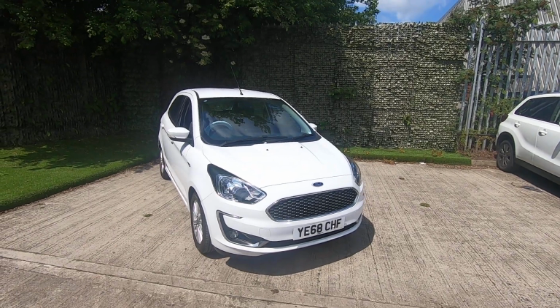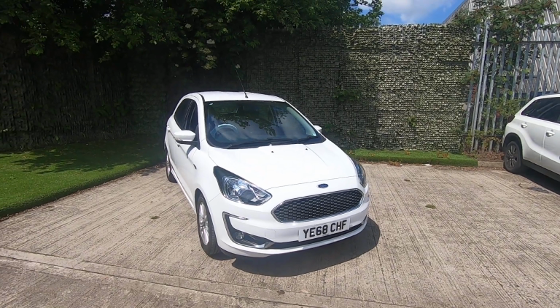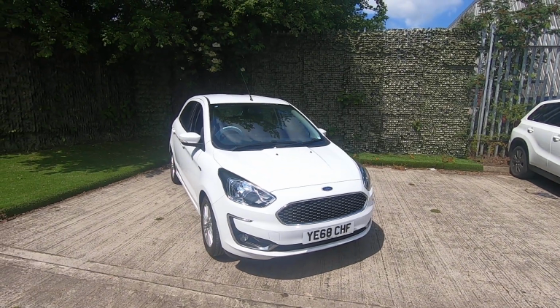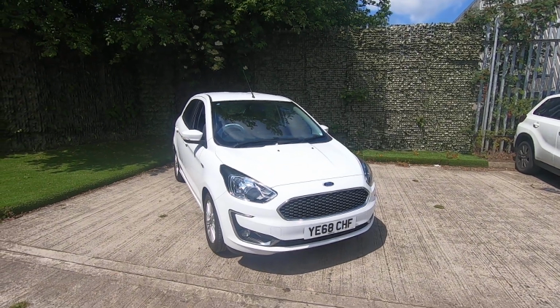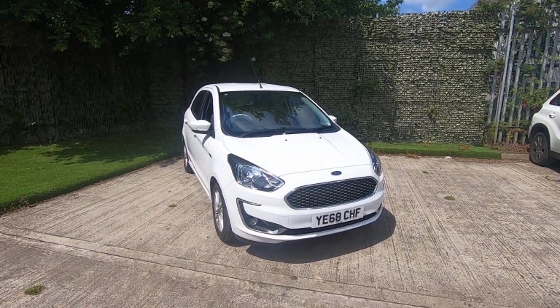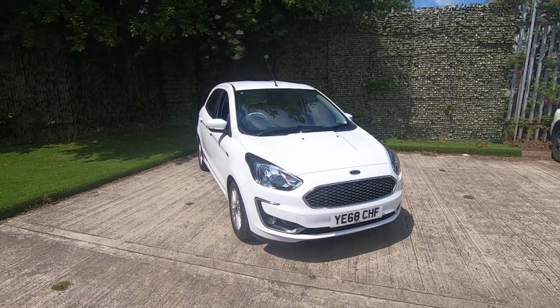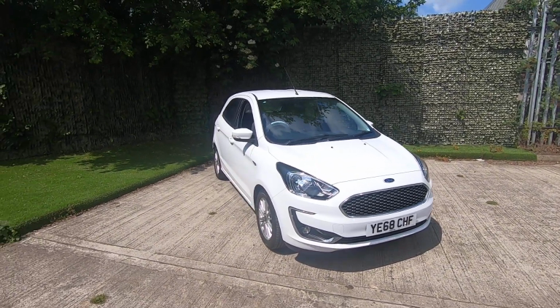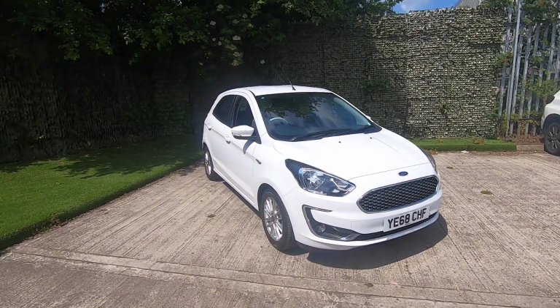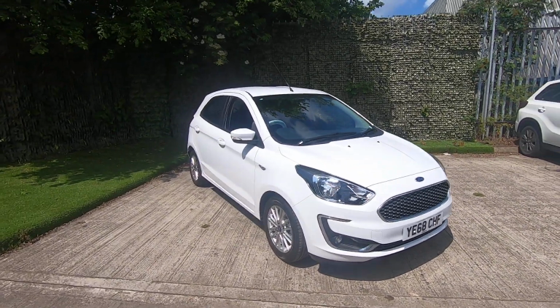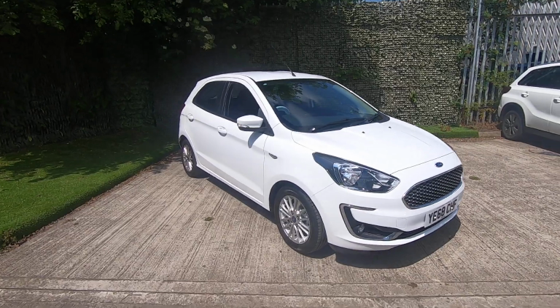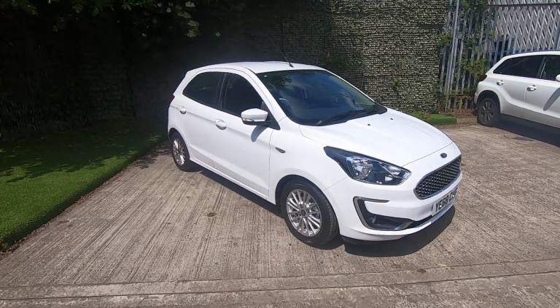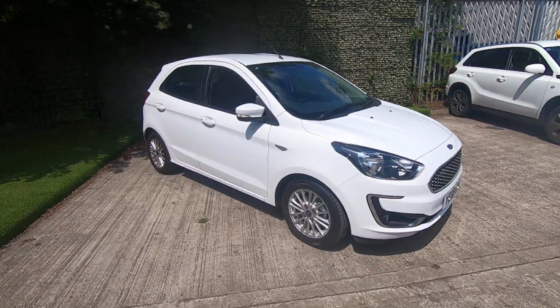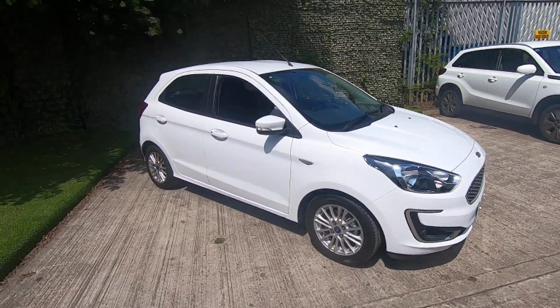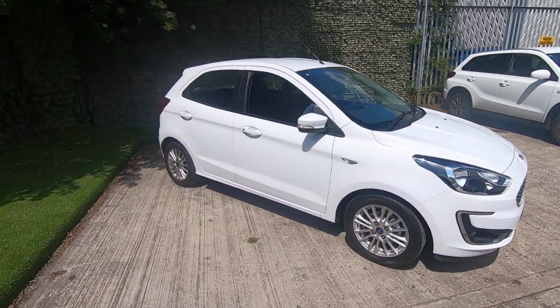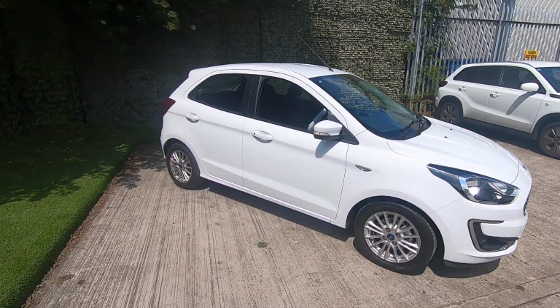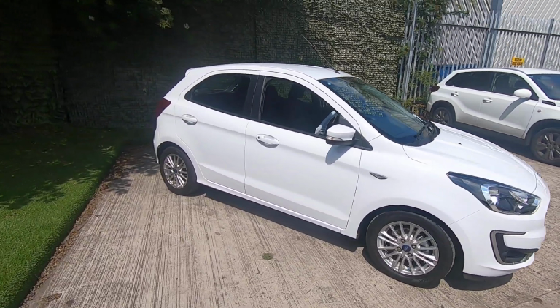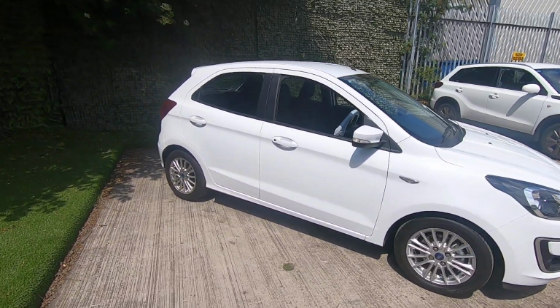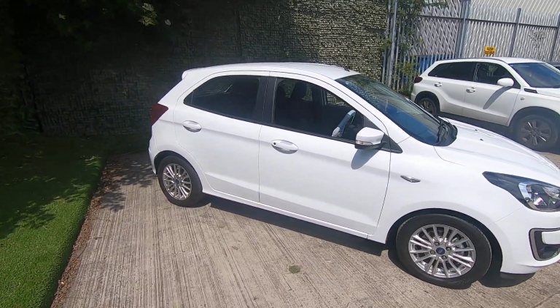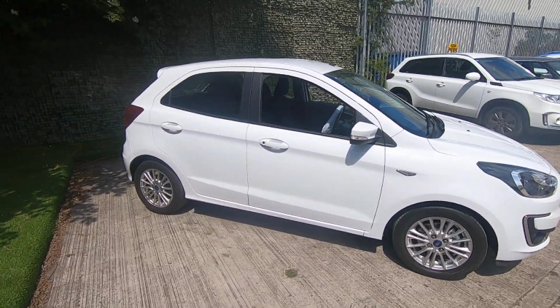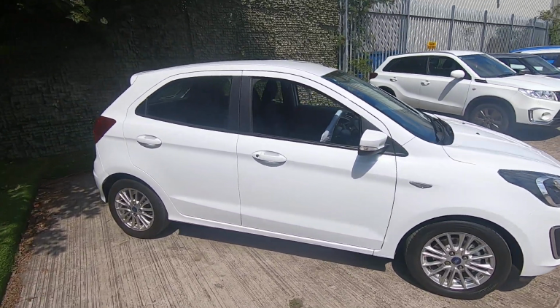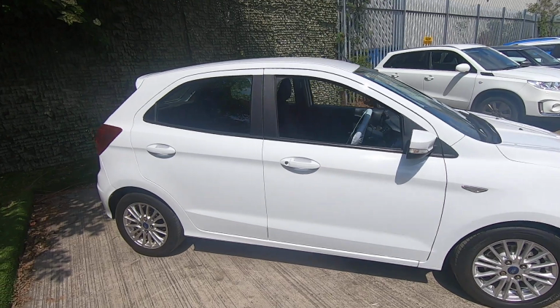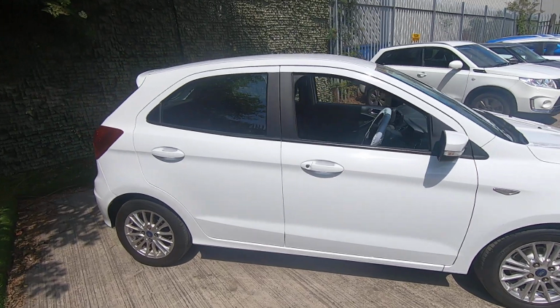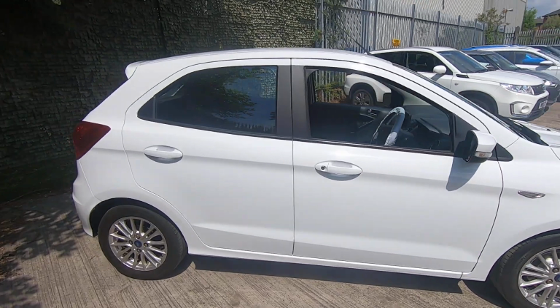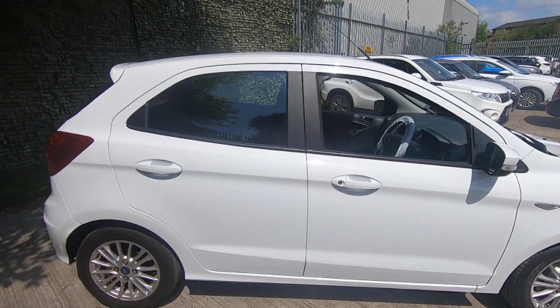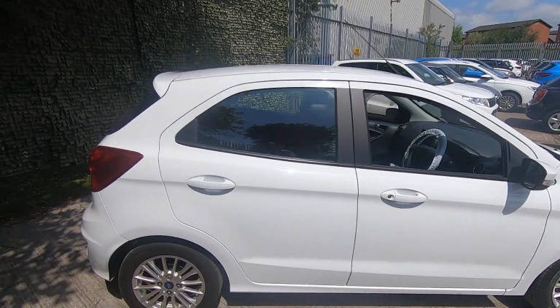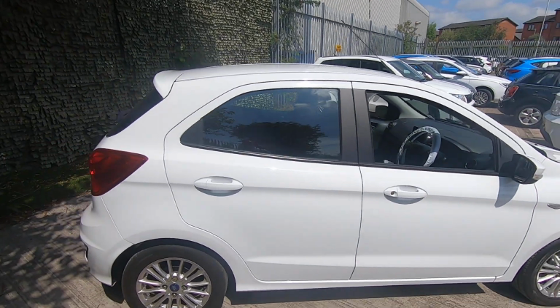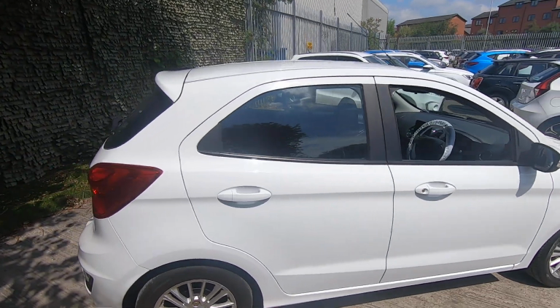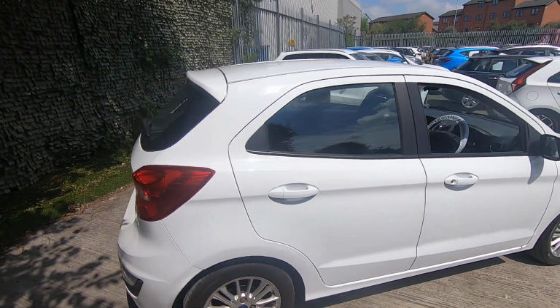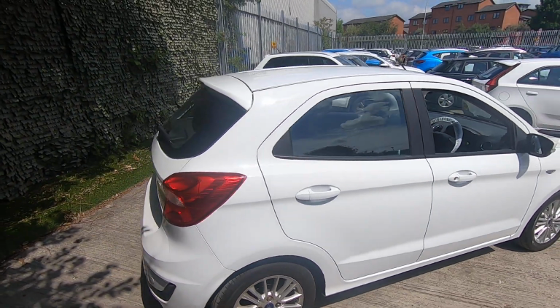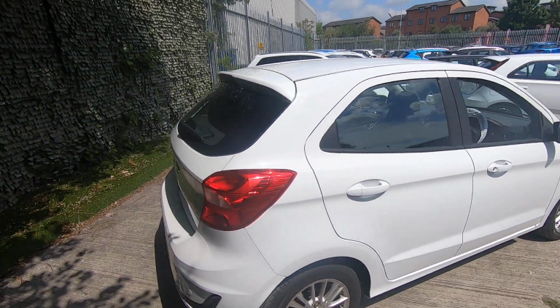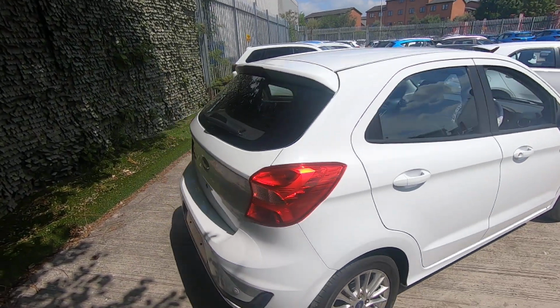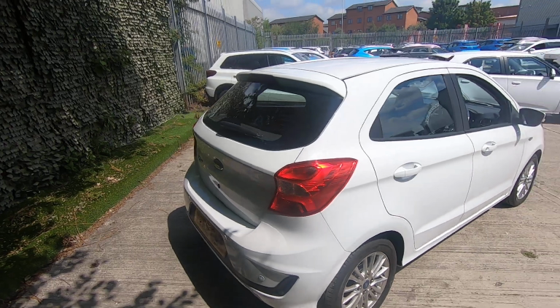Hello and welcome to Luskin Motors walk around video for the Ford Ka Plus. Basically a Ford Ka but a plus, which basically means it's bigger — it's like knocking on the door of Fiesta size now — and they're doing well with them, Ford.